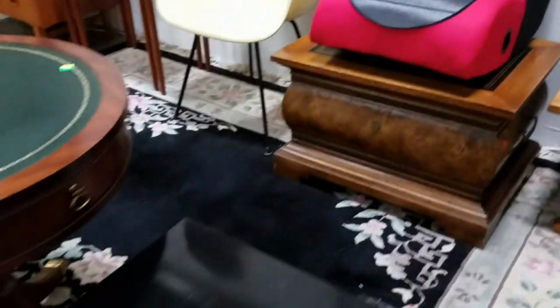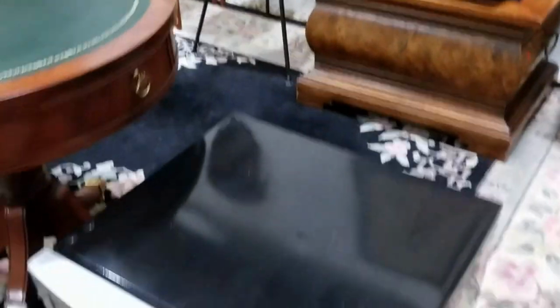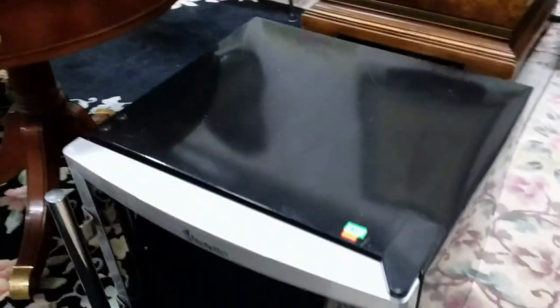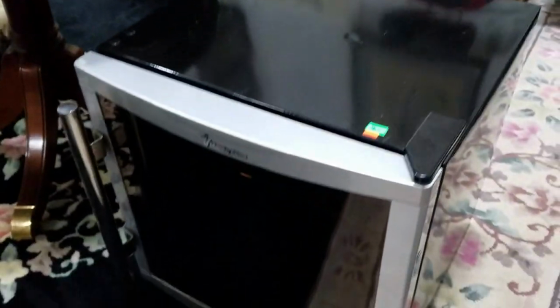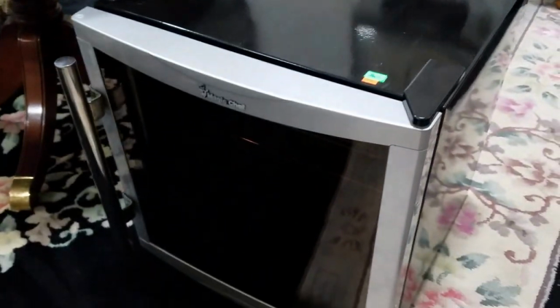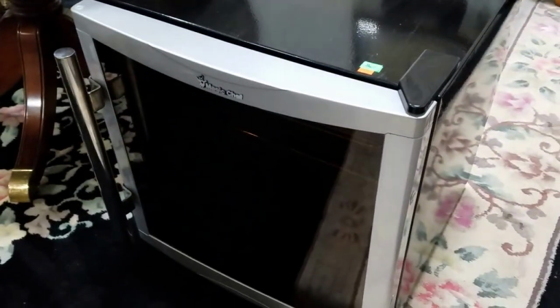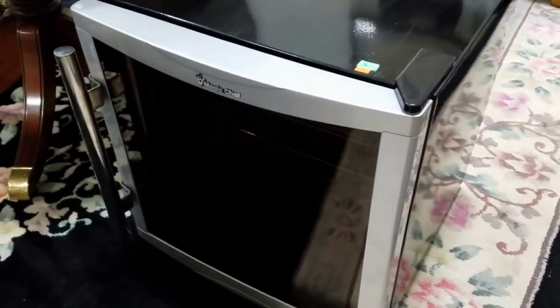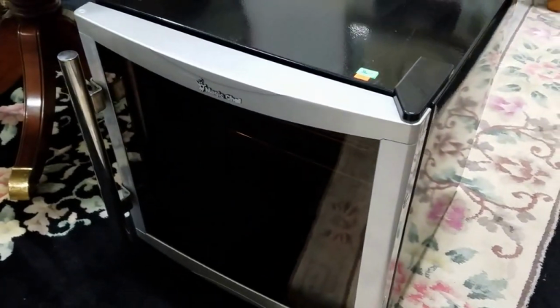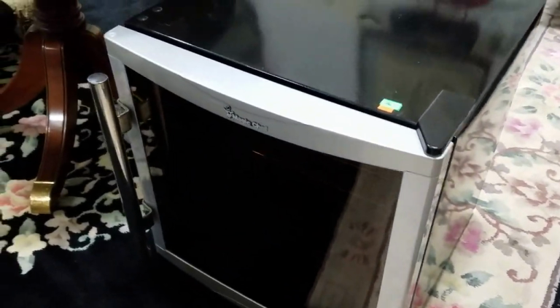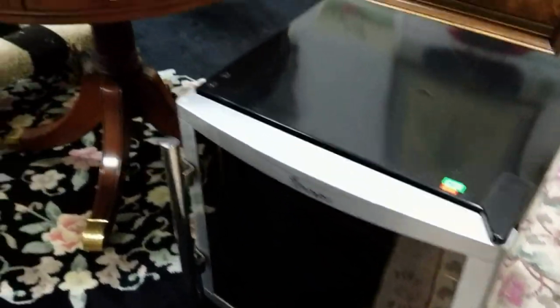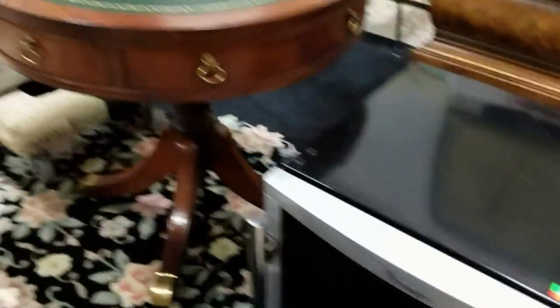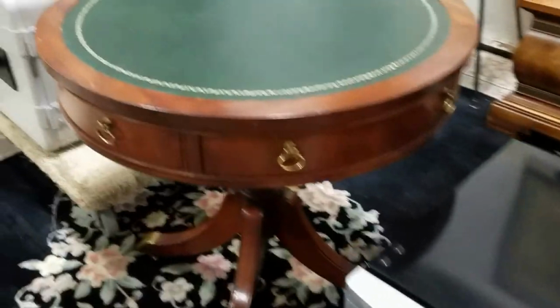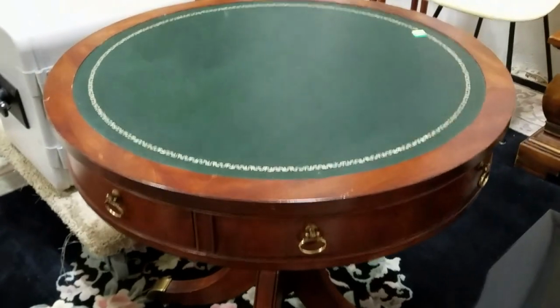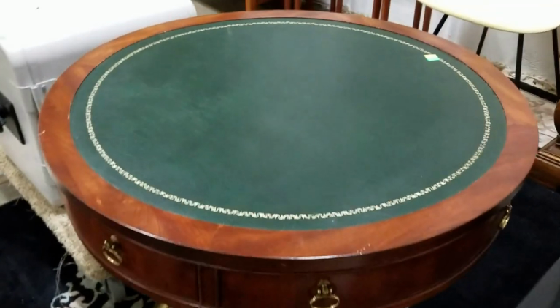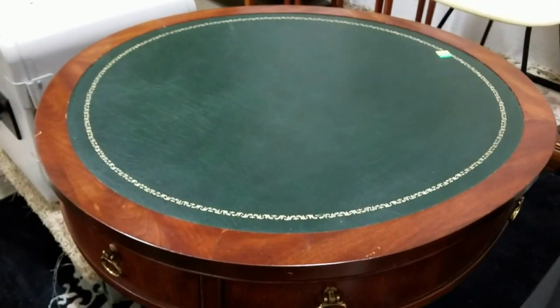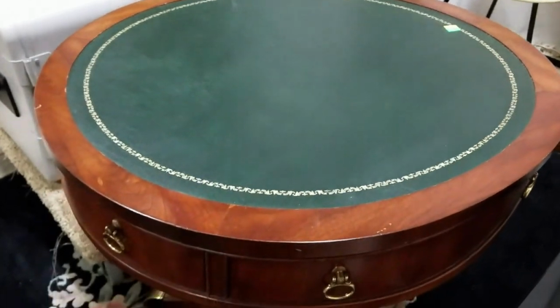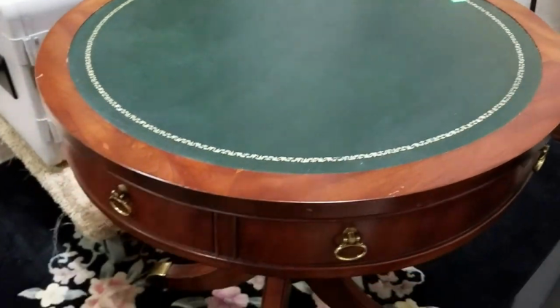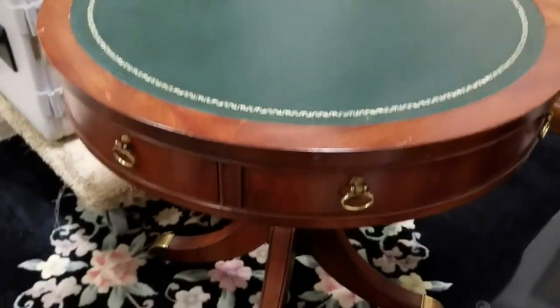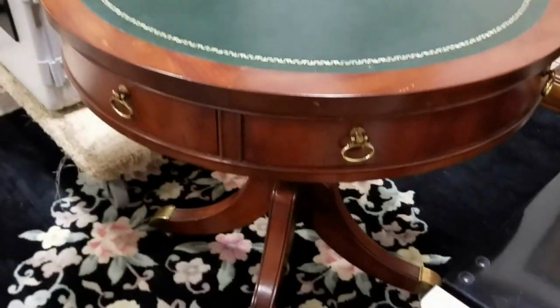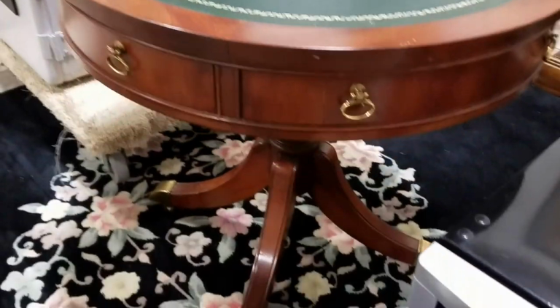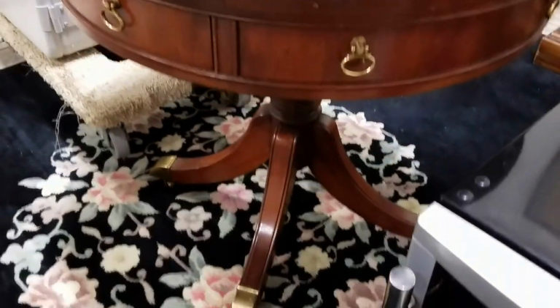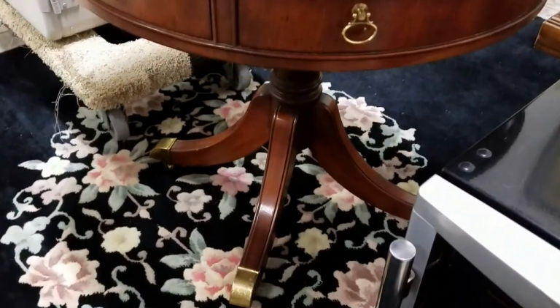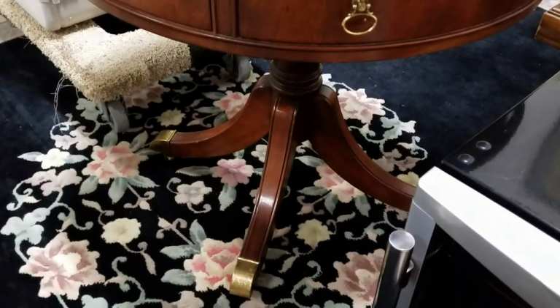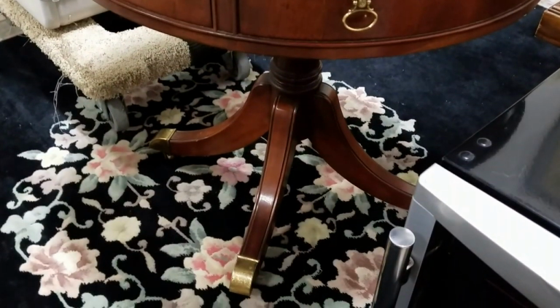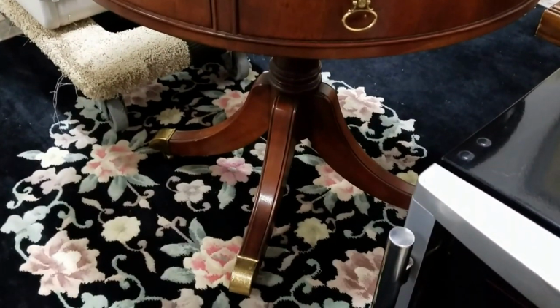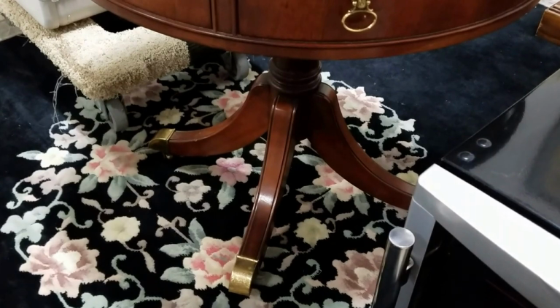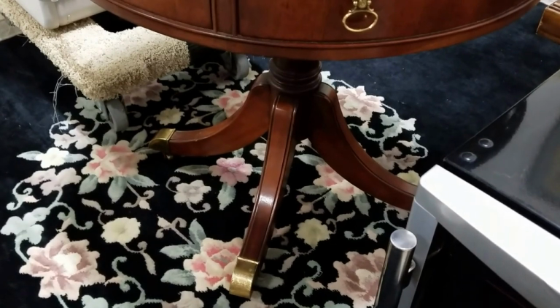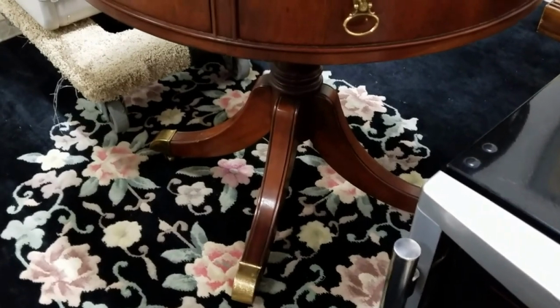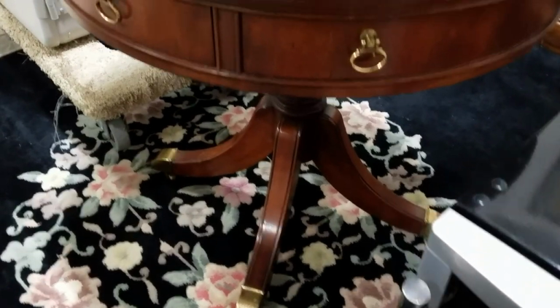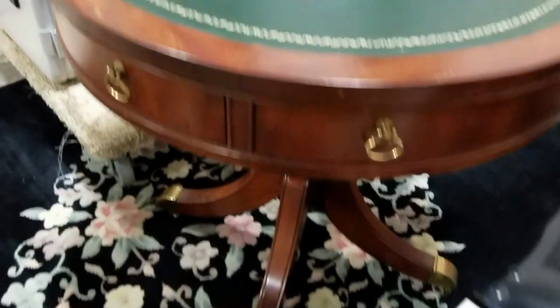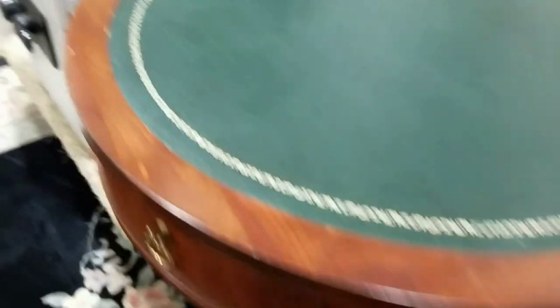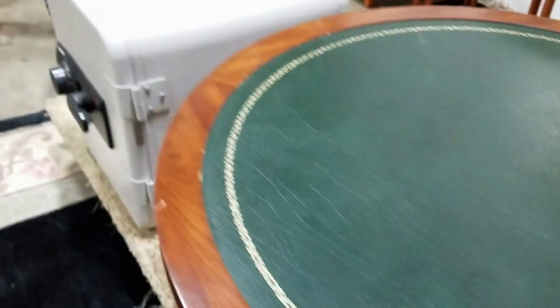Got a wine cooler here, holds approximately ten bottles. Leather top round table — it has a hidden drawer and brass cloth feet with brass casters.